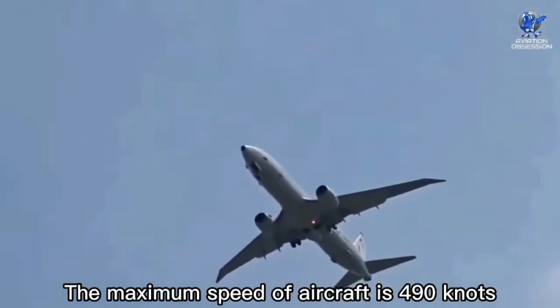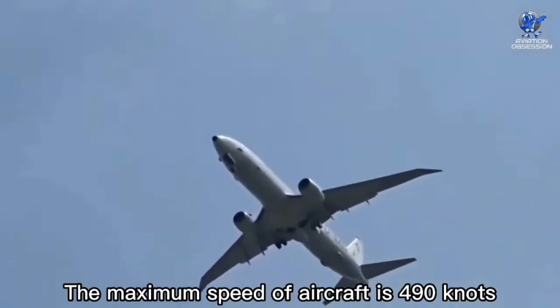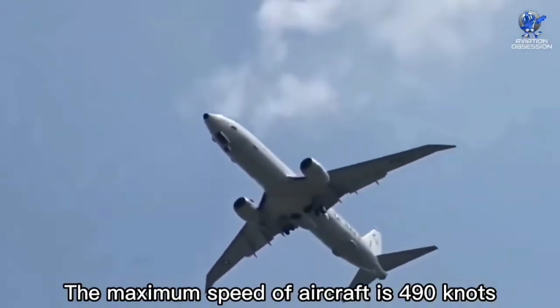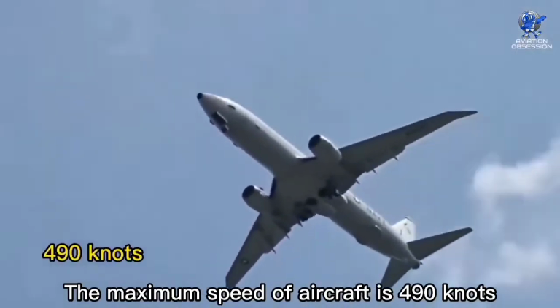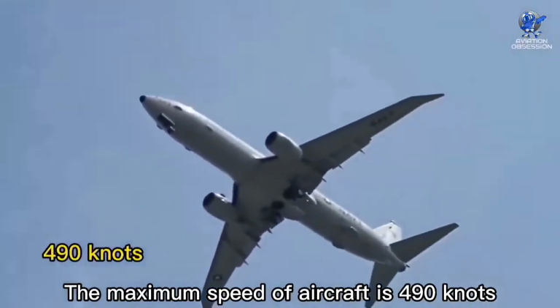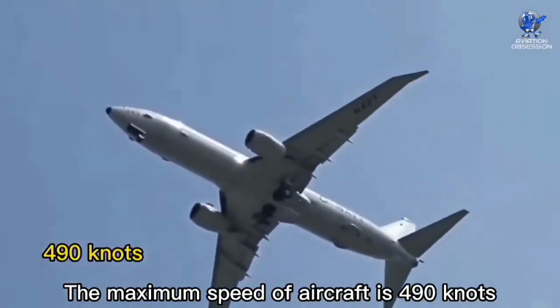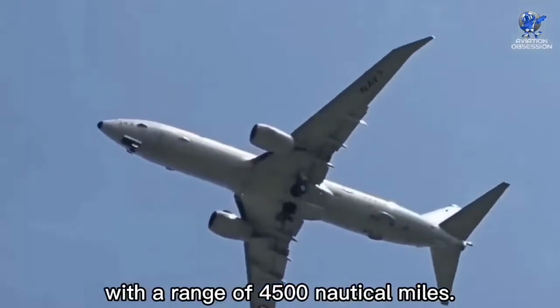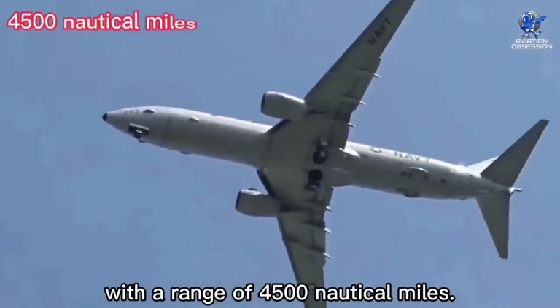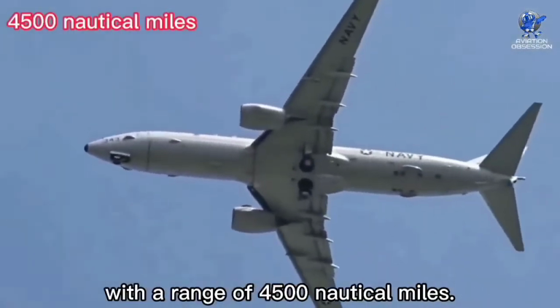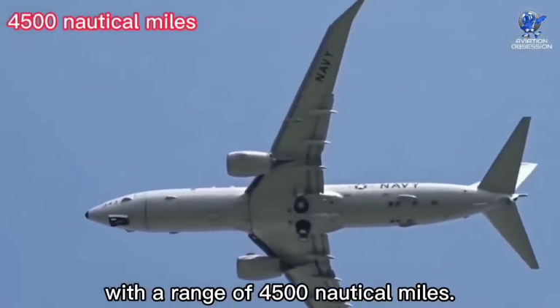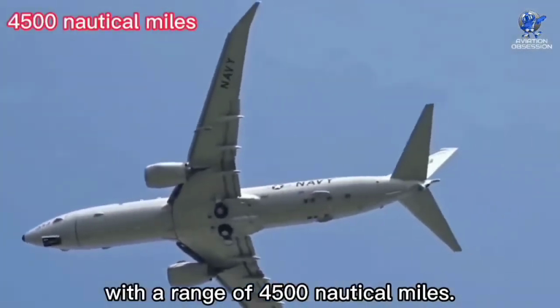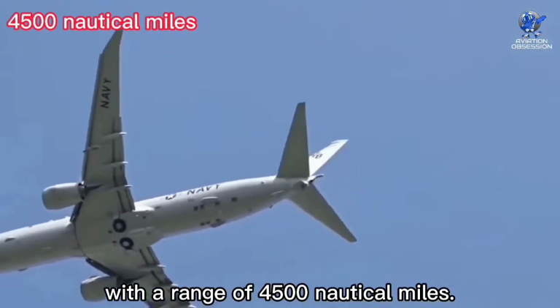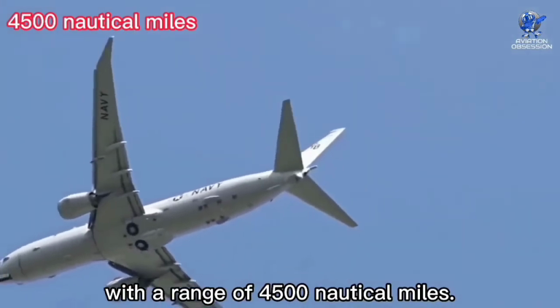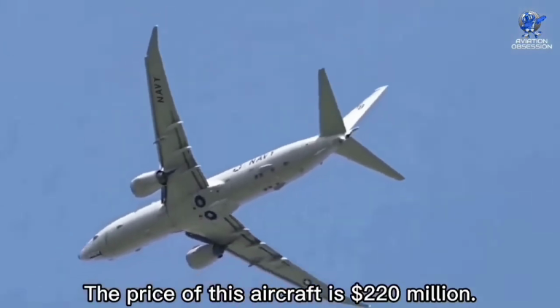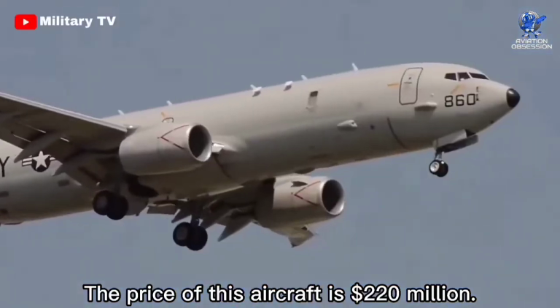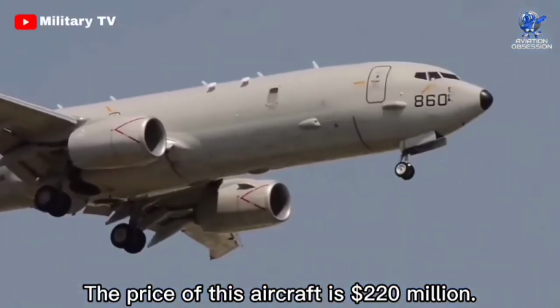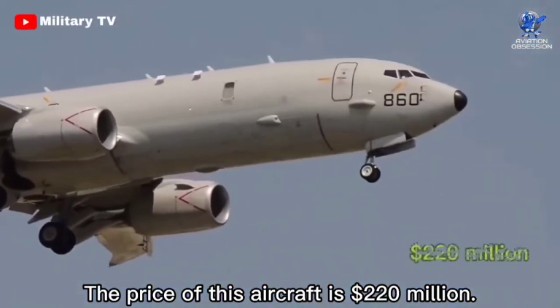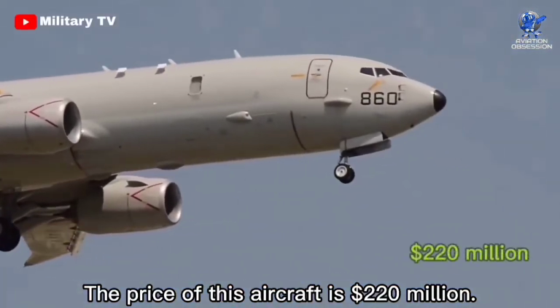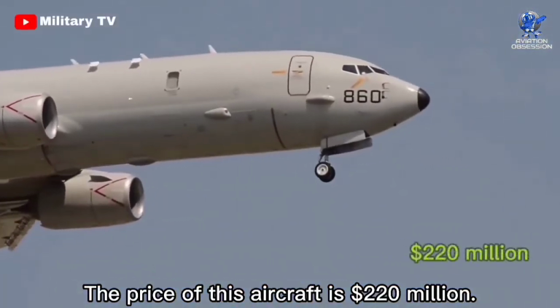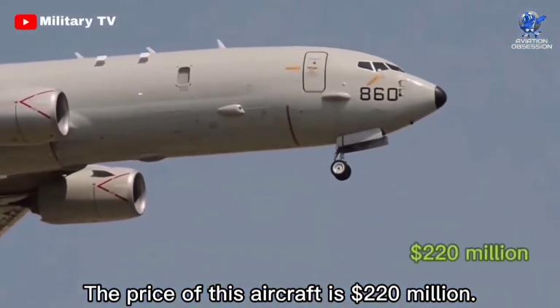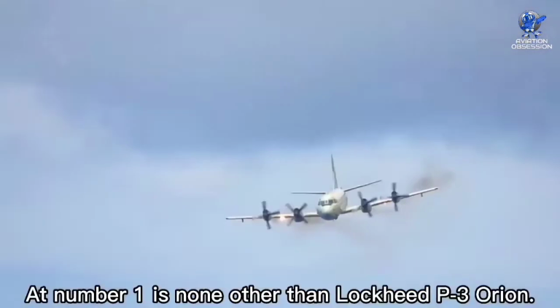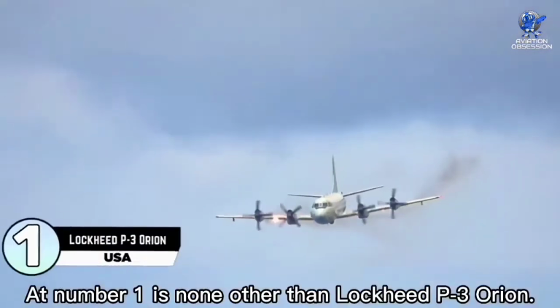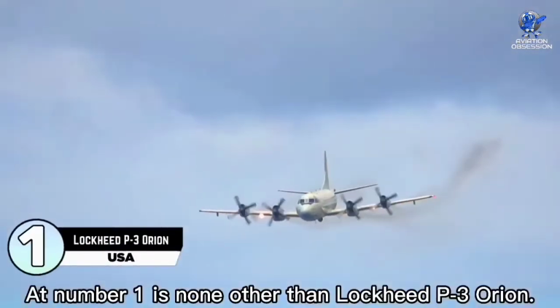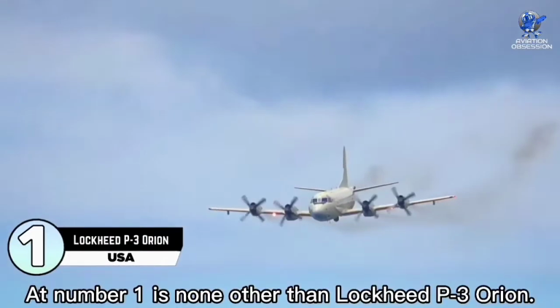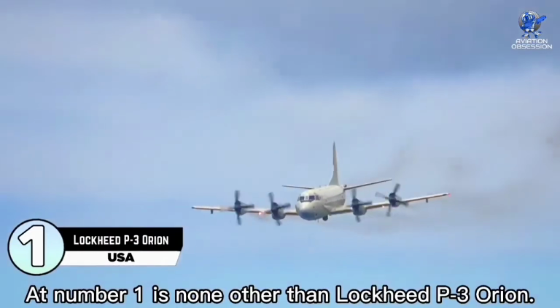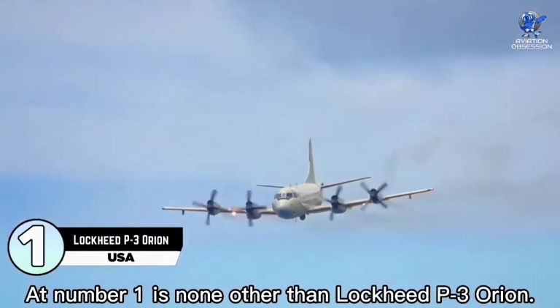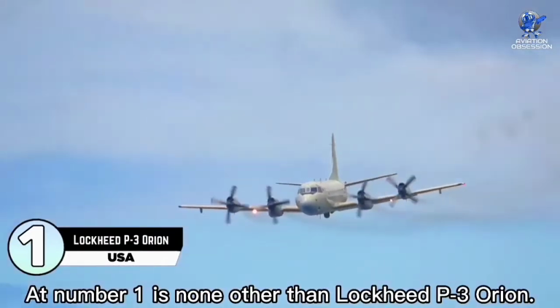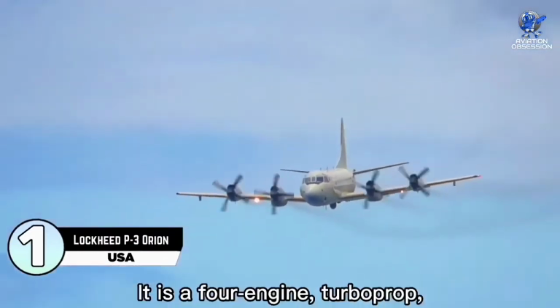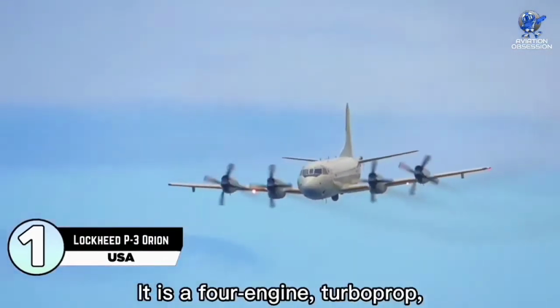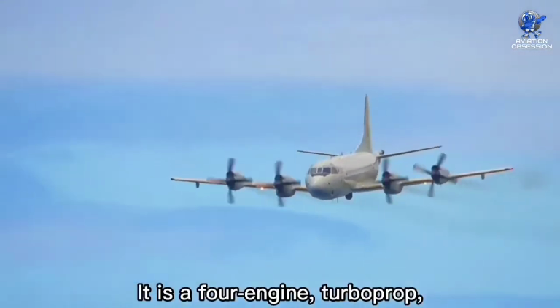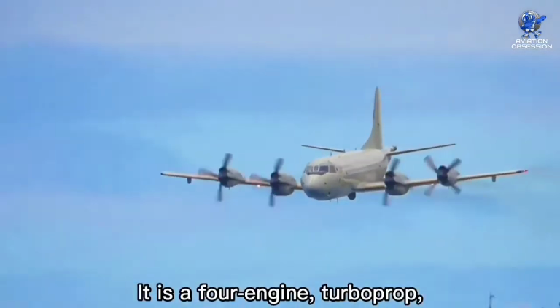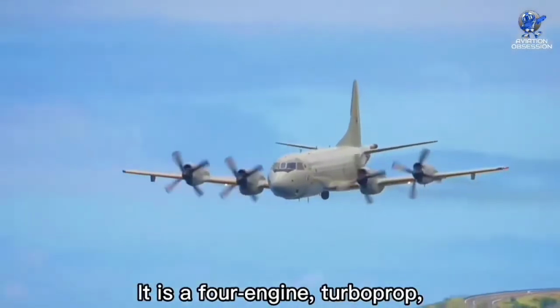The maximum speed of the aircraft is 490 knots with a range of 4,500 nautical miles. The price of this aircraft is 220 million dollars. At number one is none other than the Lockheed P-3 Orion.